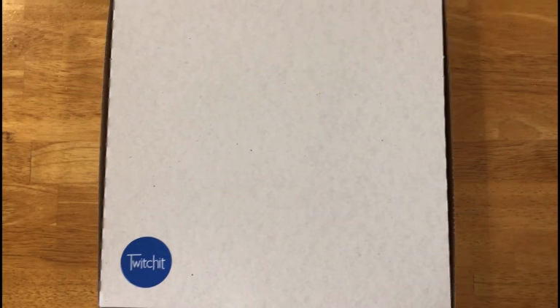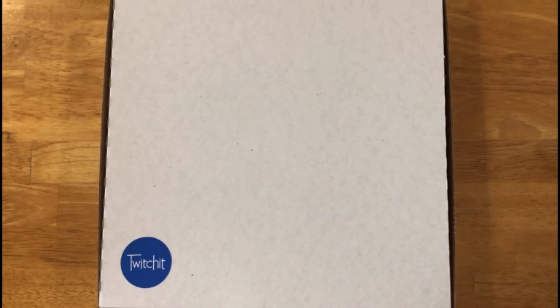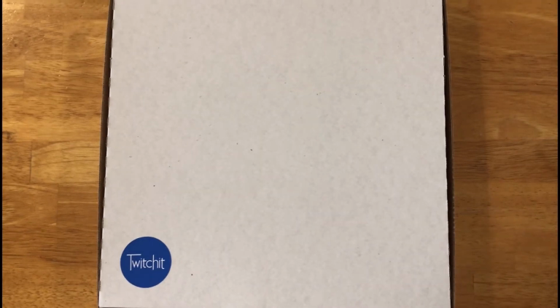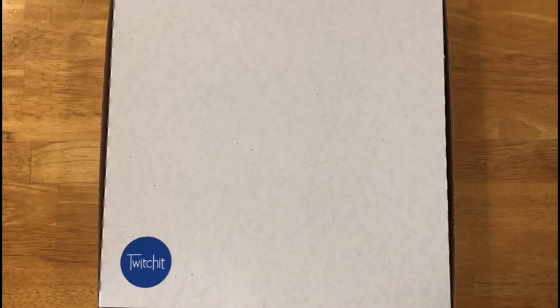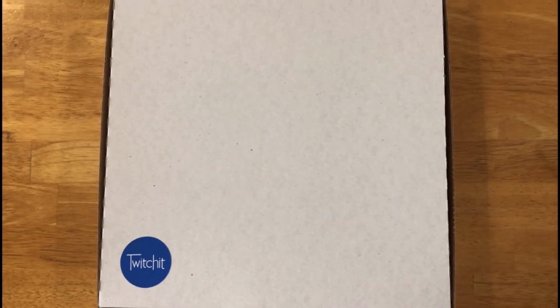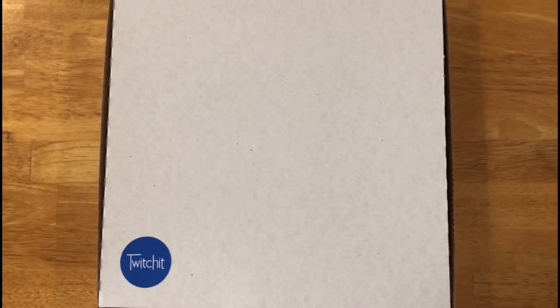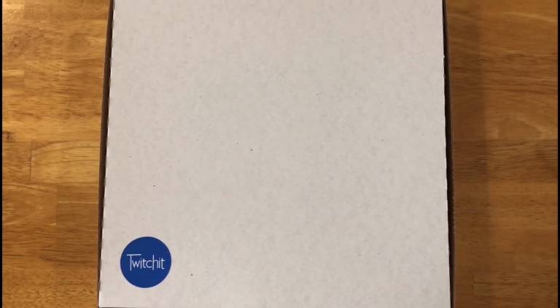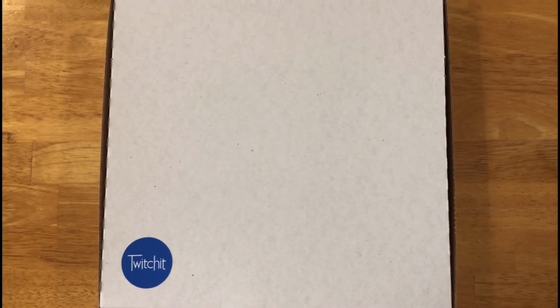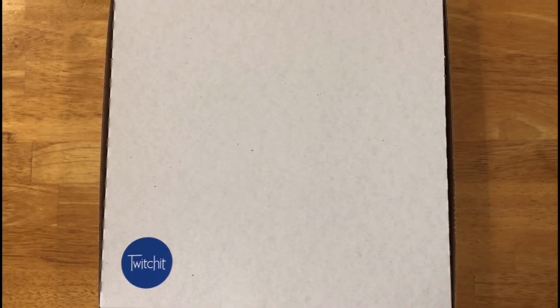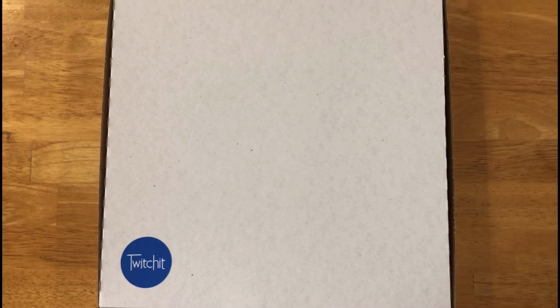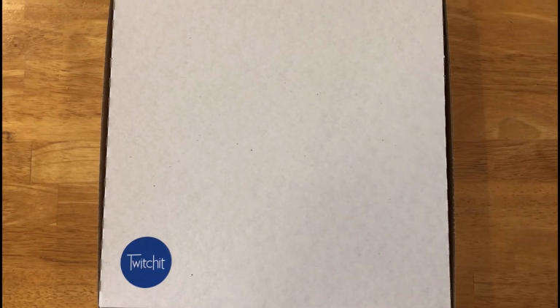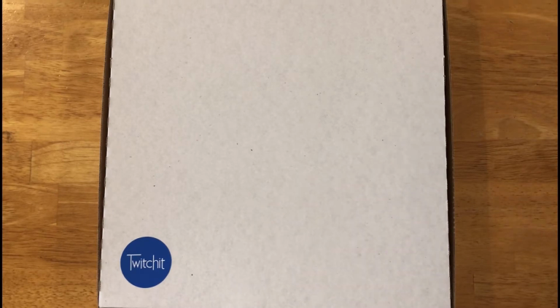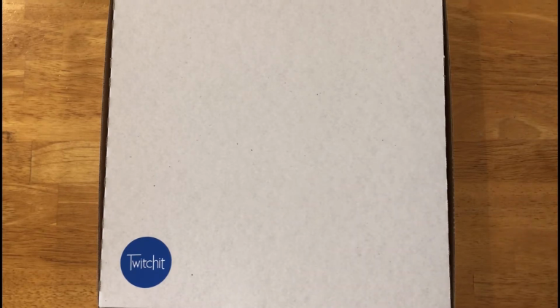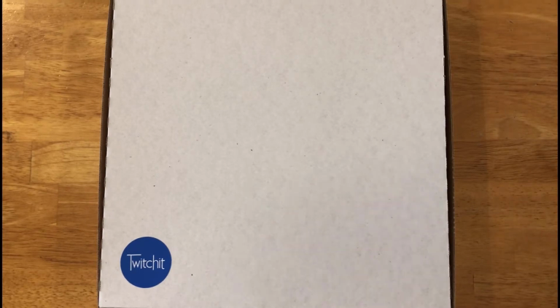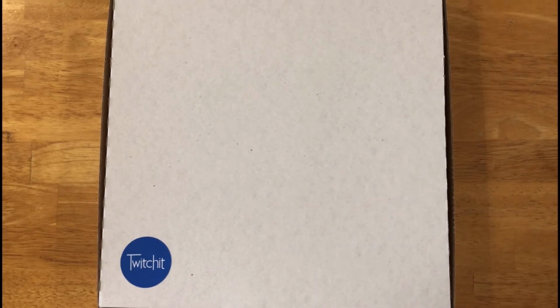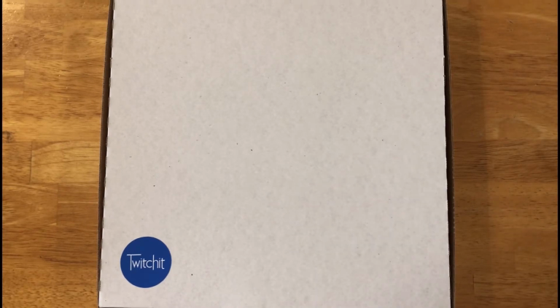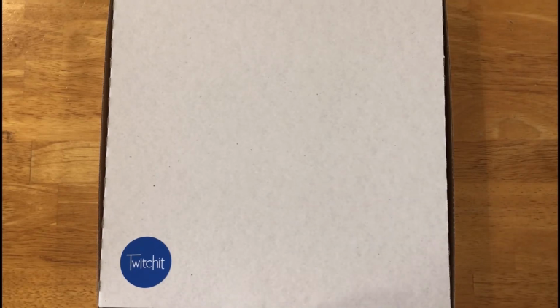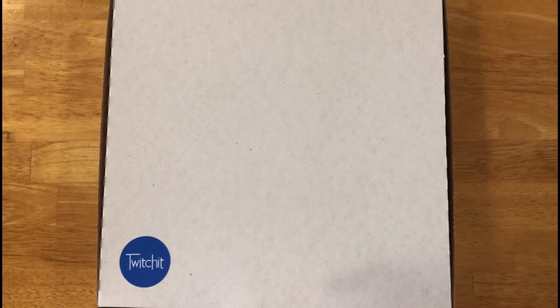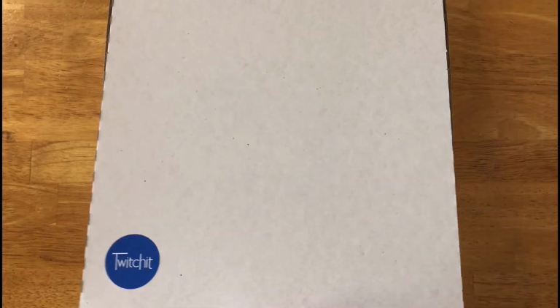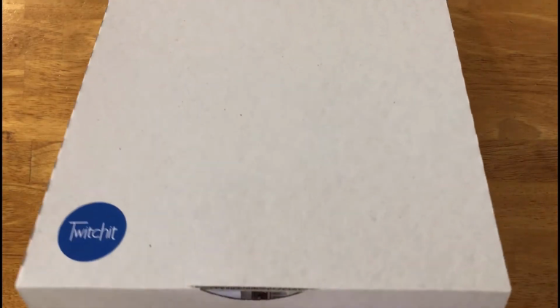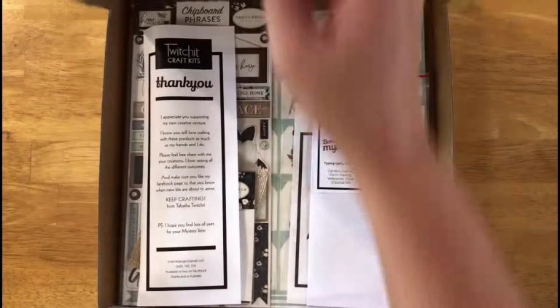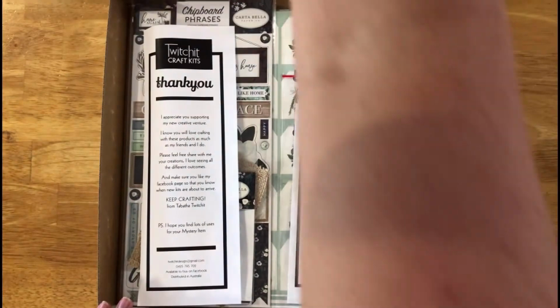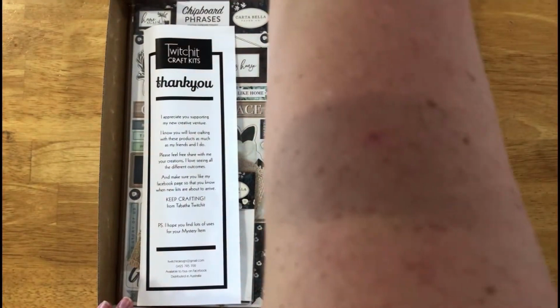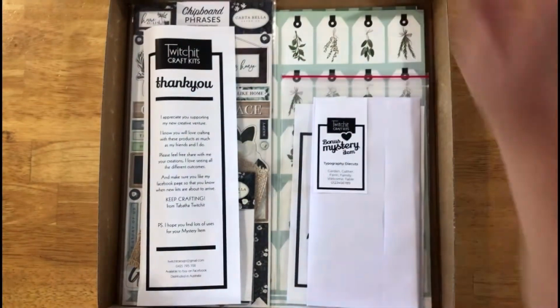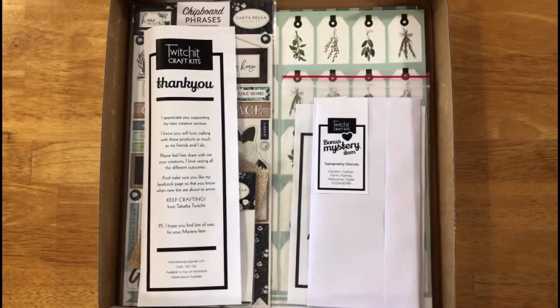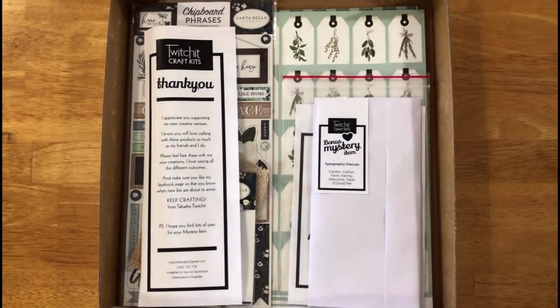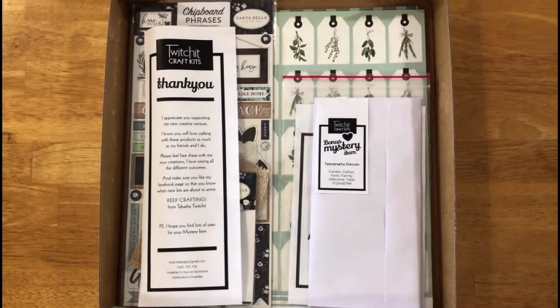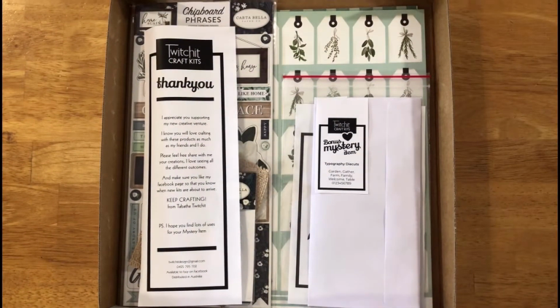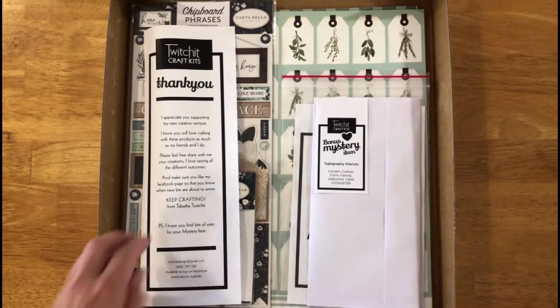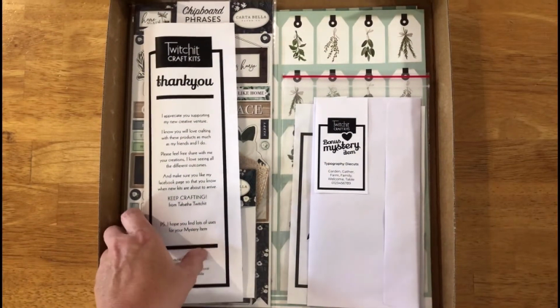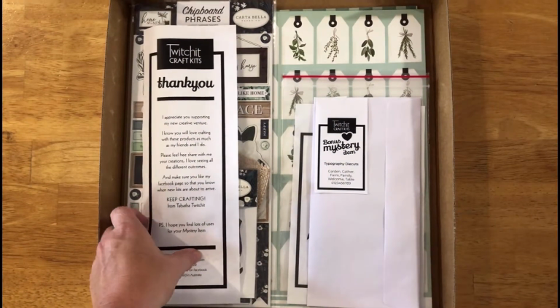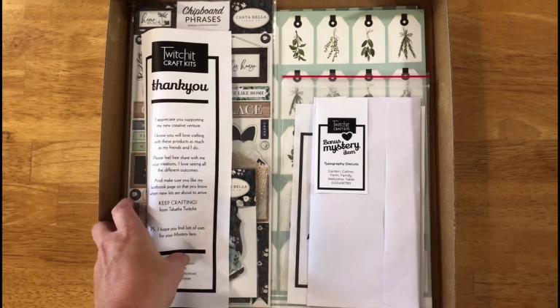Hi everyone, this is Tabitha from Twitchit Craft Kits and we're looking at kit one of the Home Again range. Let's have a look at what's inside the kit.